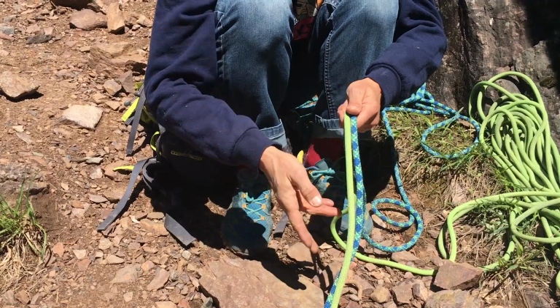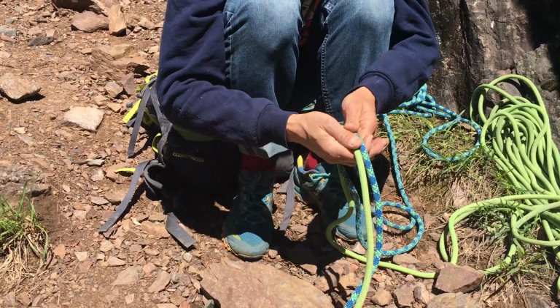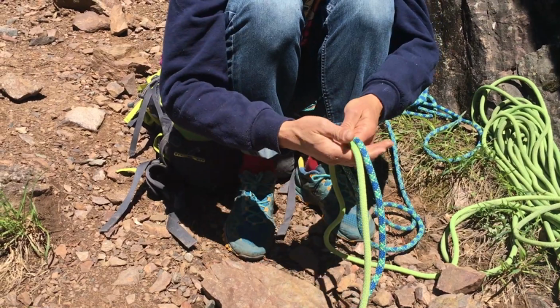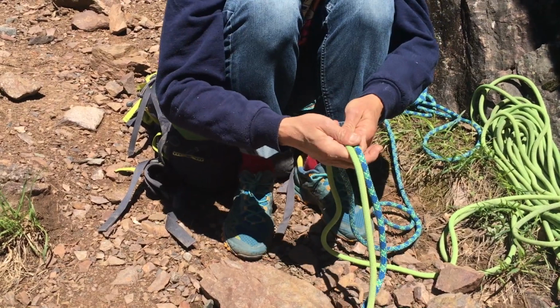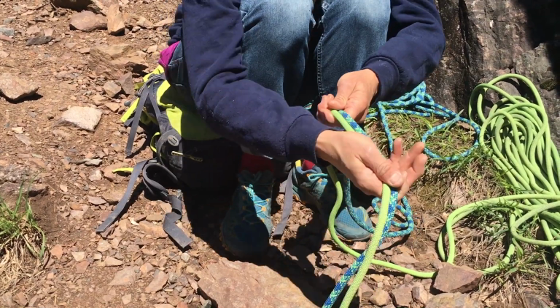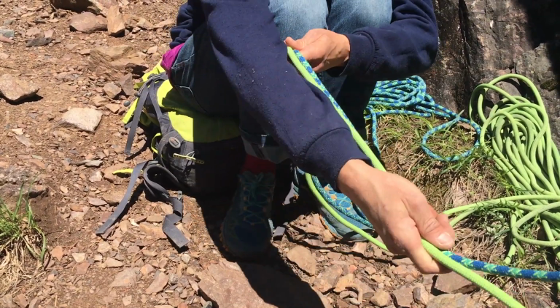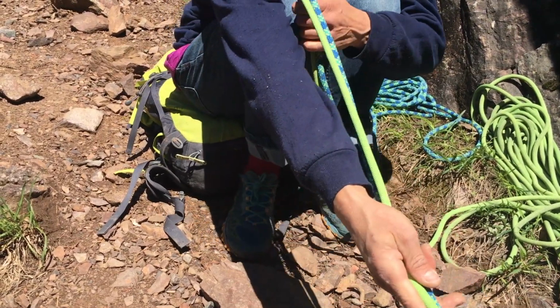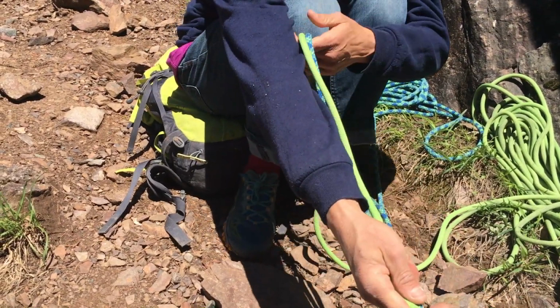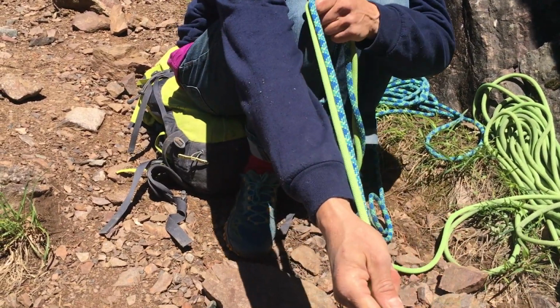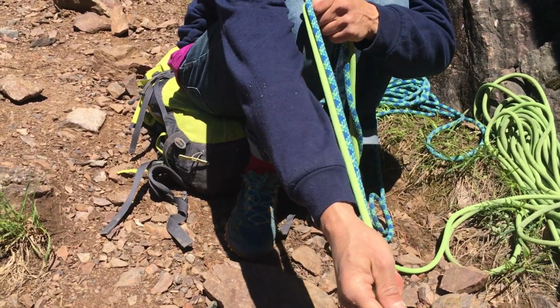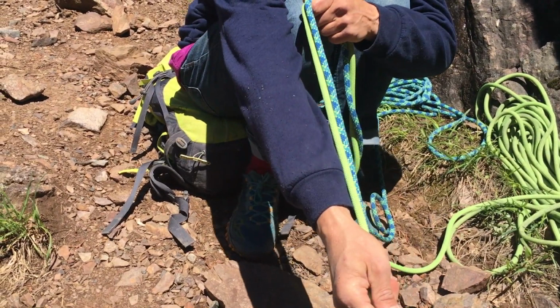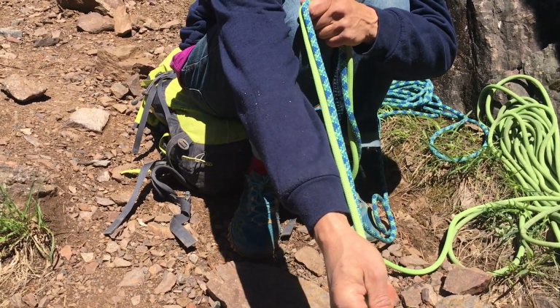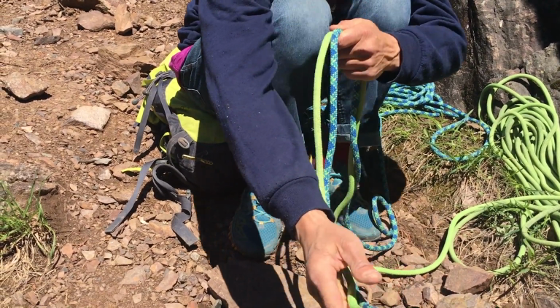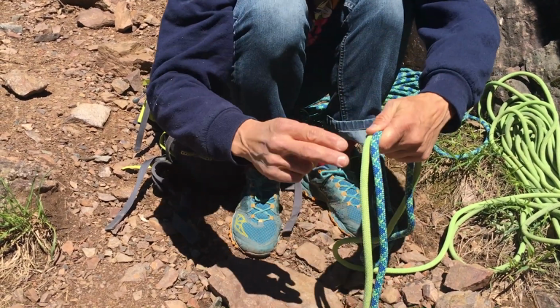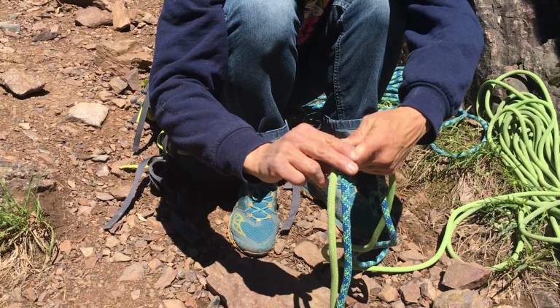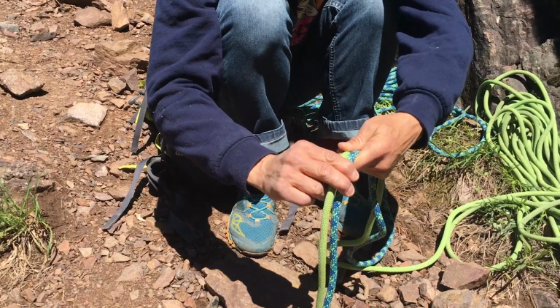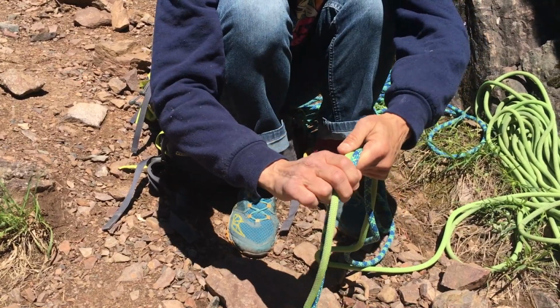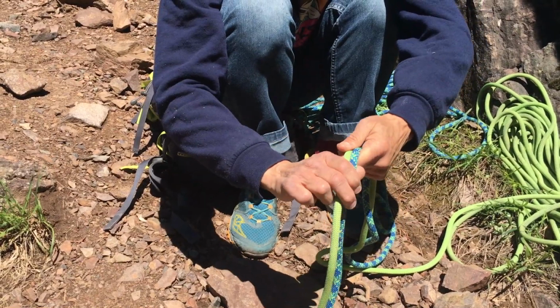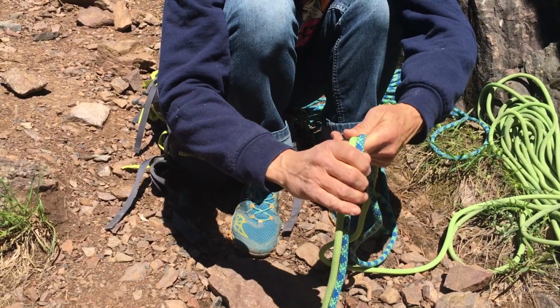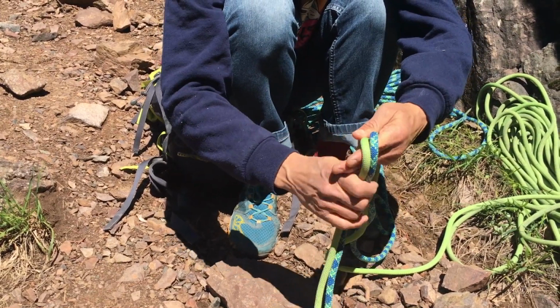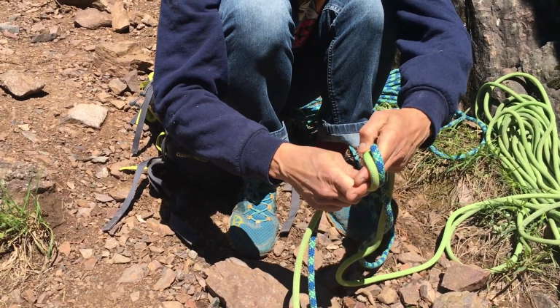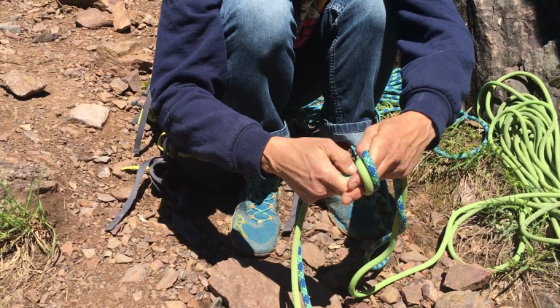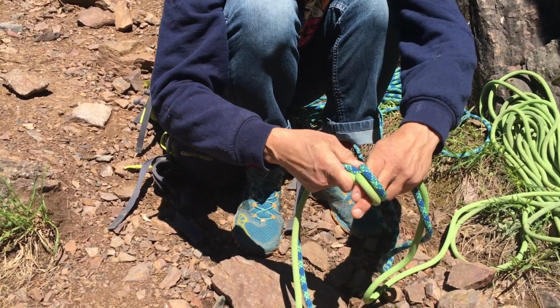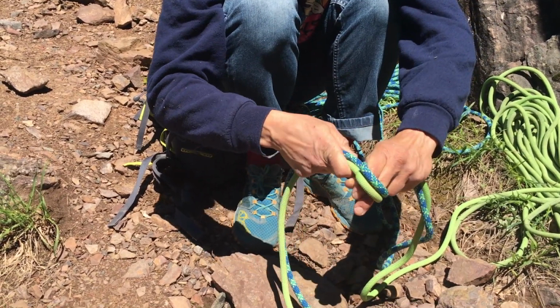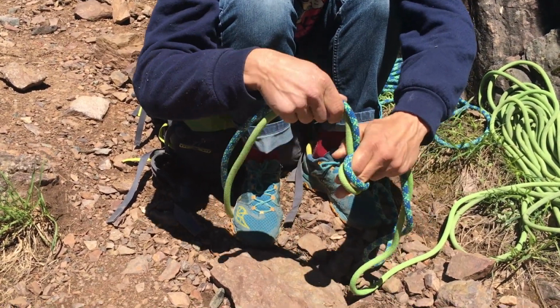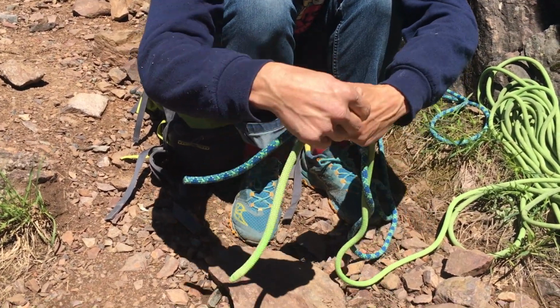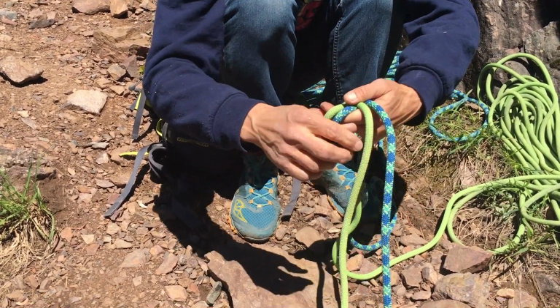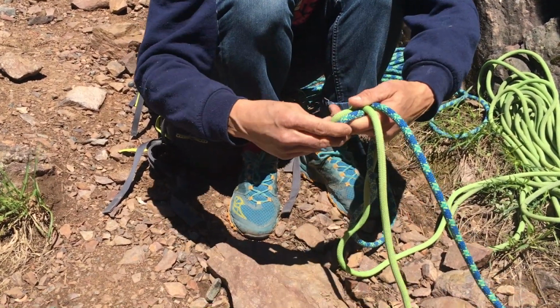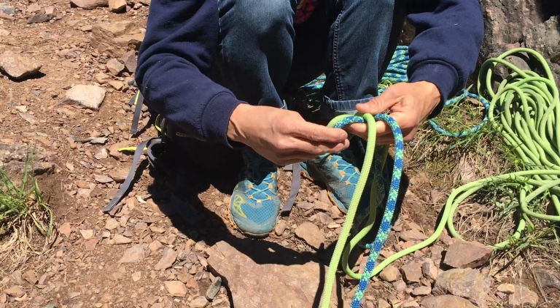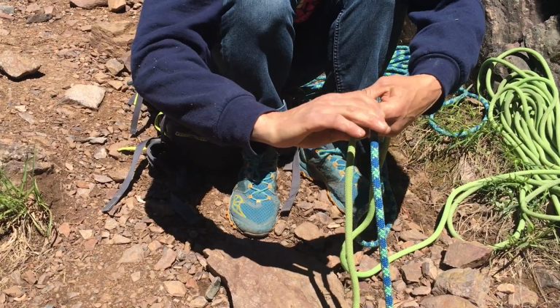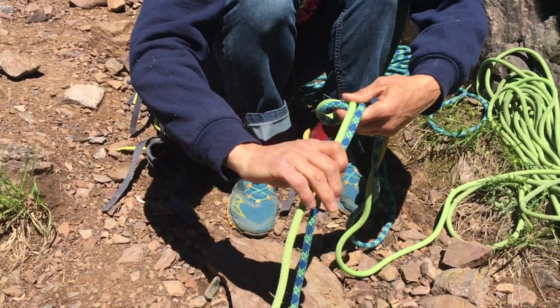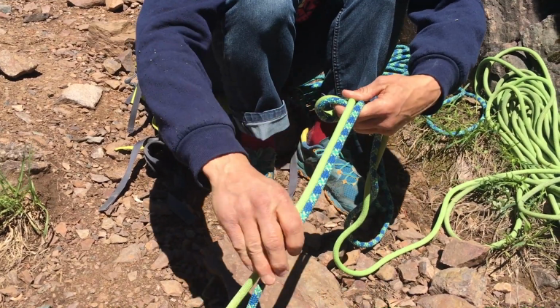I'm going to start by taking the two ends. I'm going to measure about a forearm's distance, keep the two ropes together, treating them like one, and I'm going to tie a flat overhand to begin with.